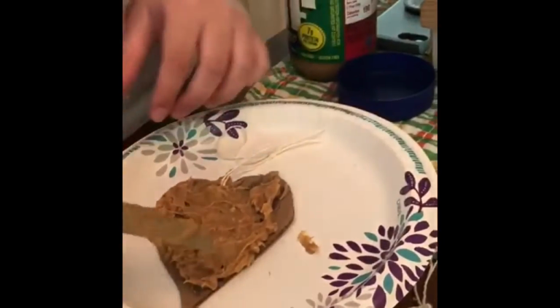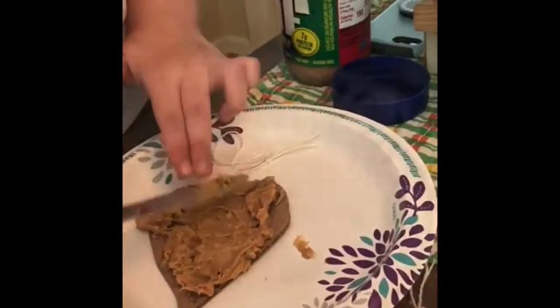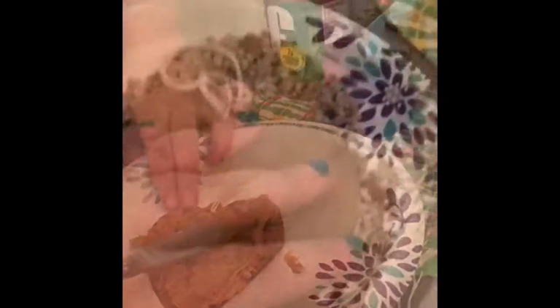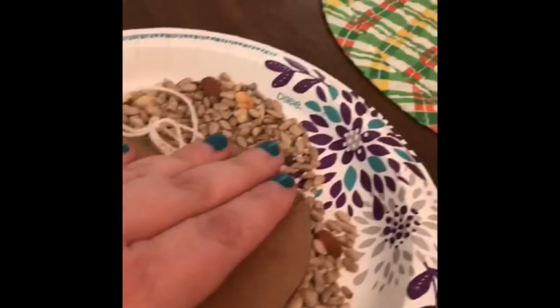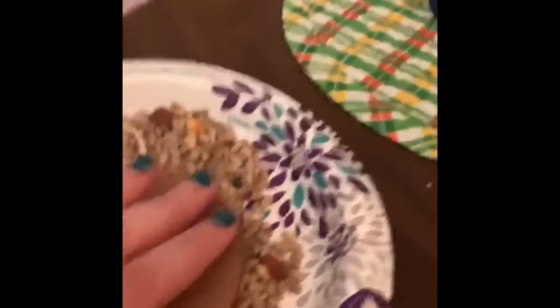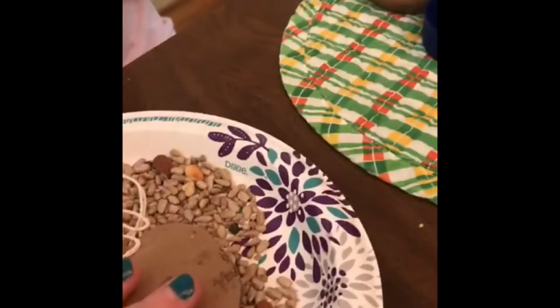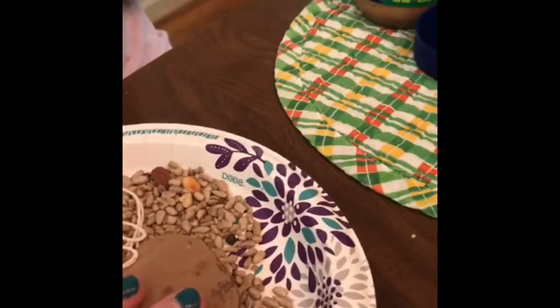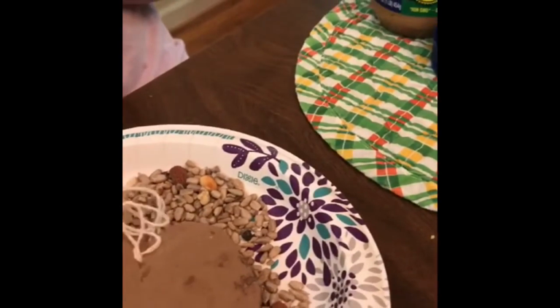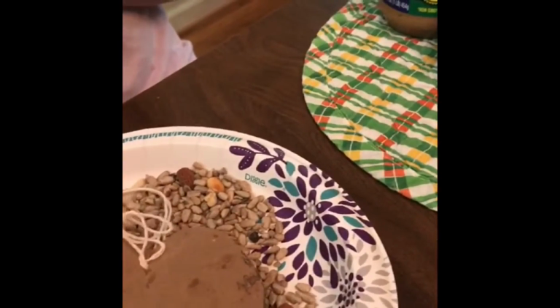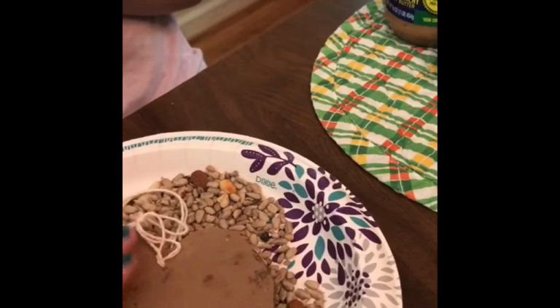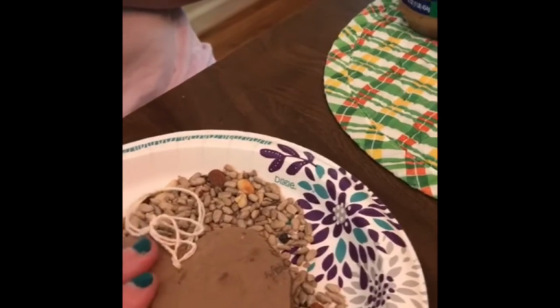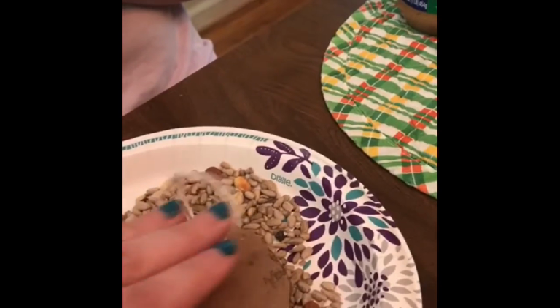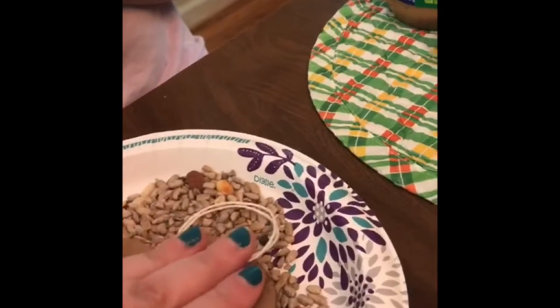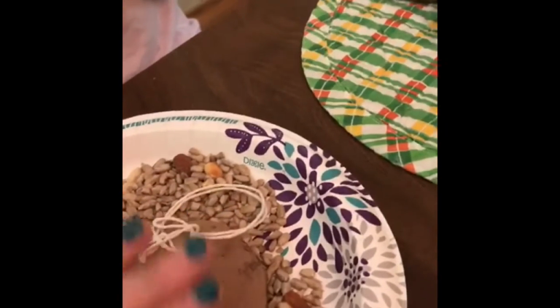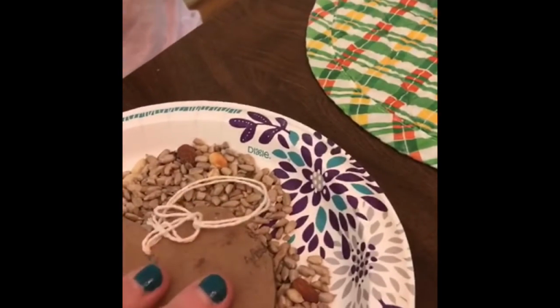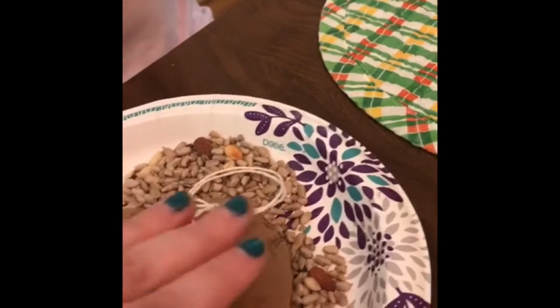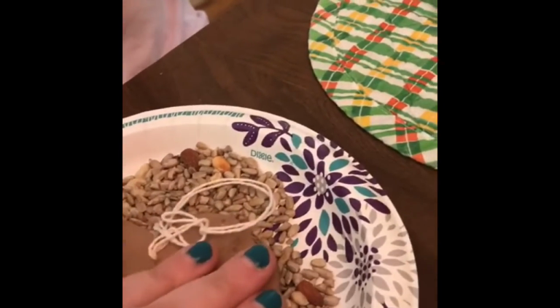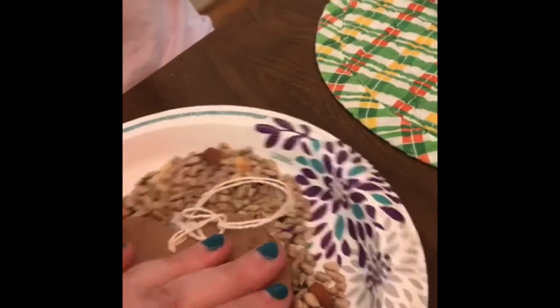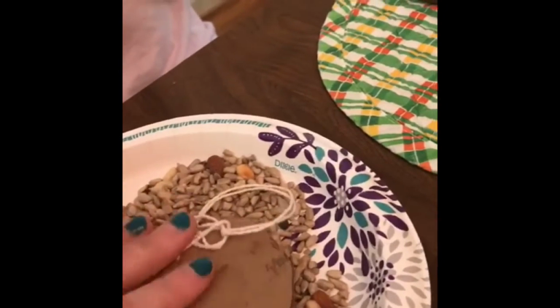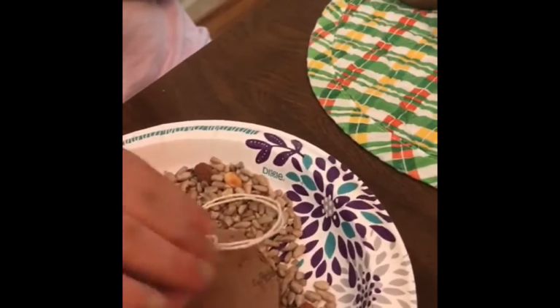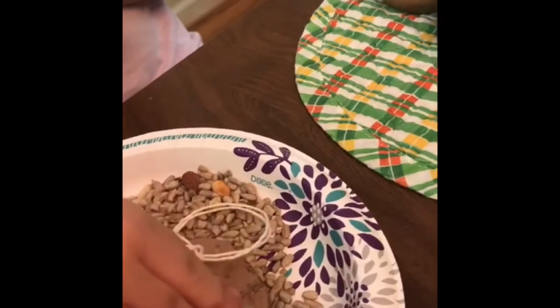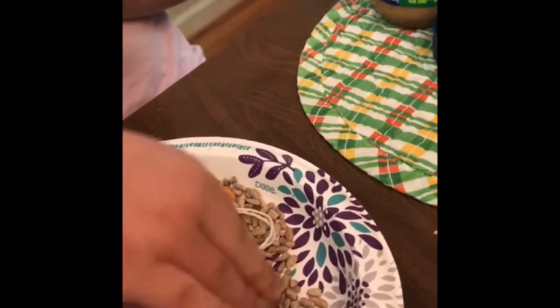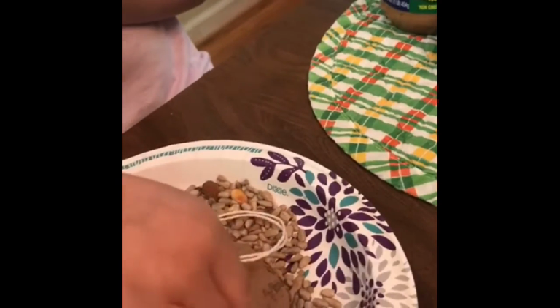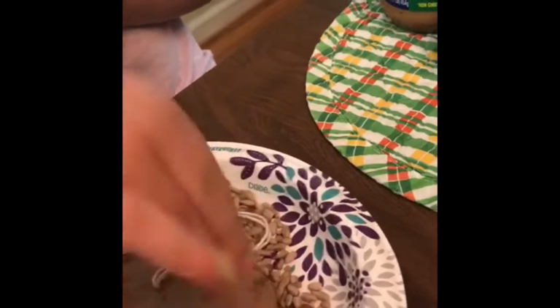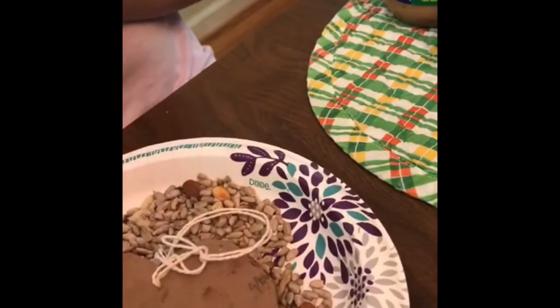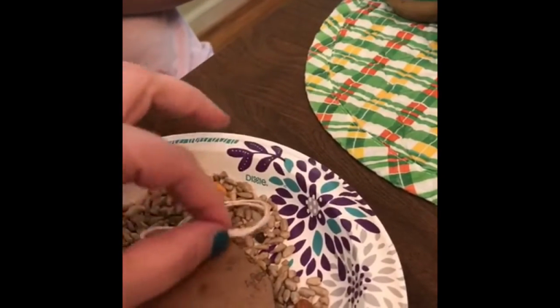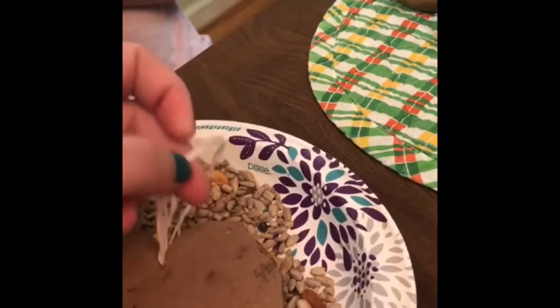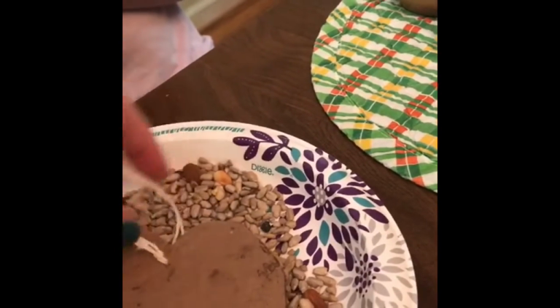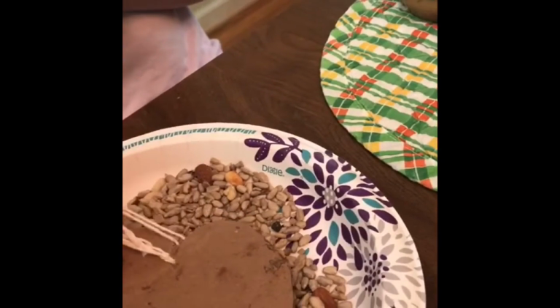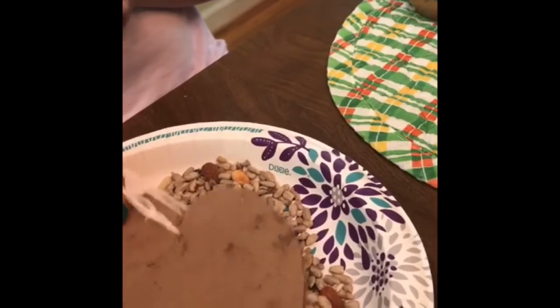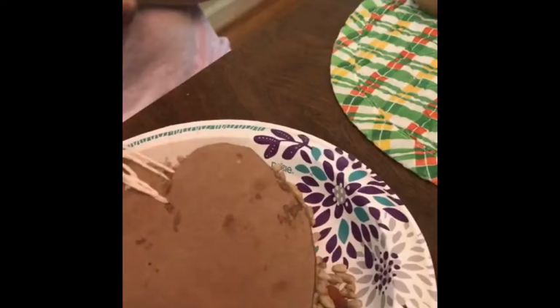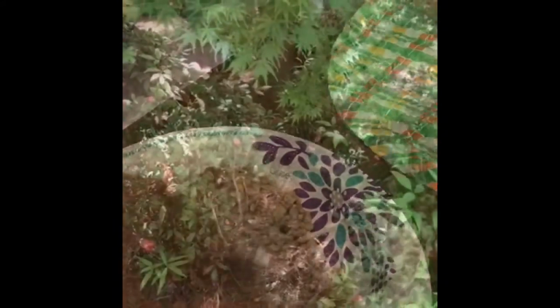Or maybe the squirrels! I found a lot easier way to get the bird seed on — put it on the plate and then push it down, and hopefully we will have some awesome bird seed on it. And then we're going to let it dry for a little bit and then we'll meet y'all outside.